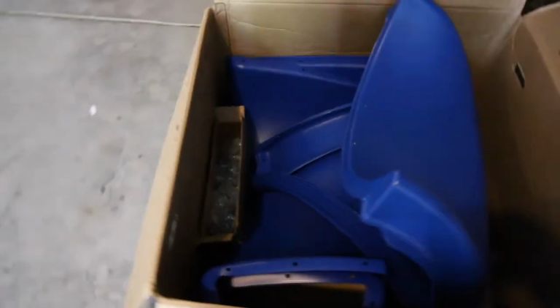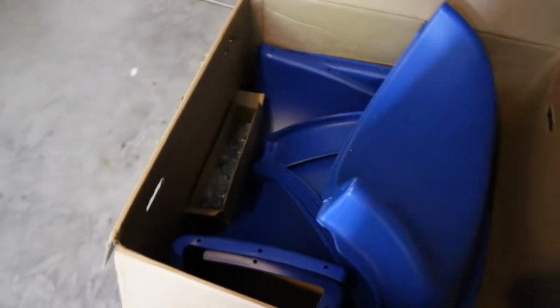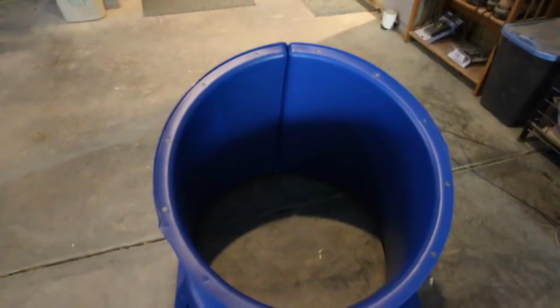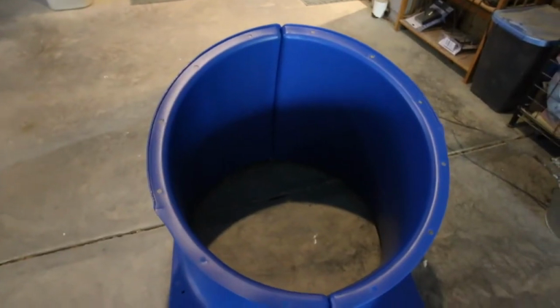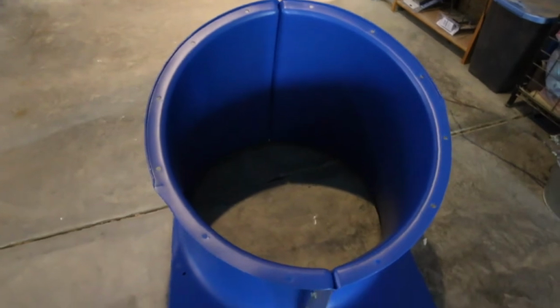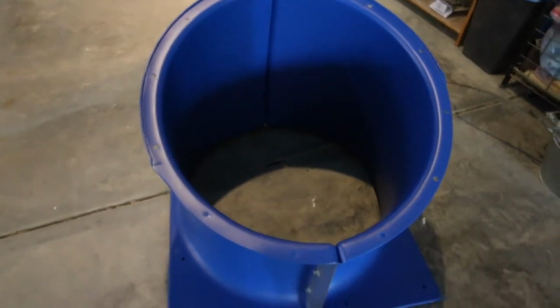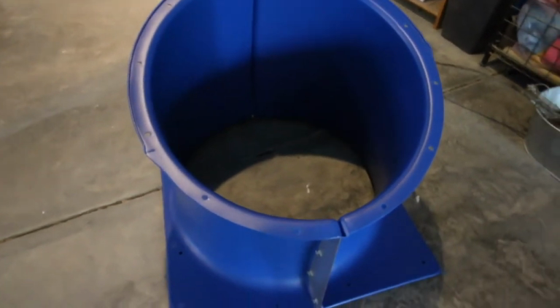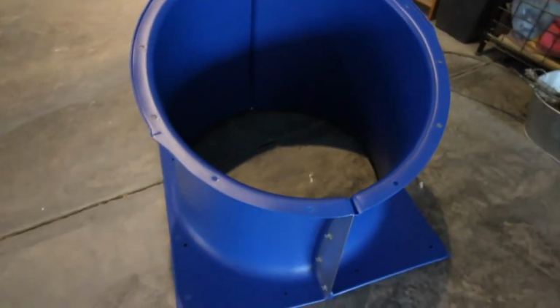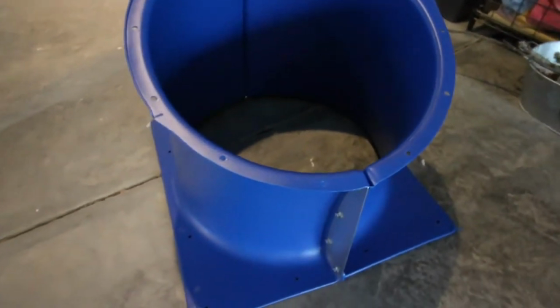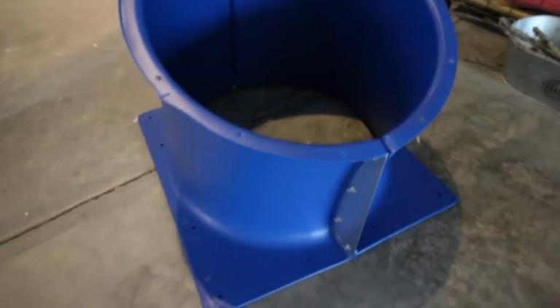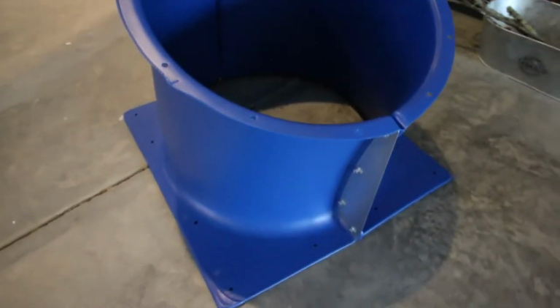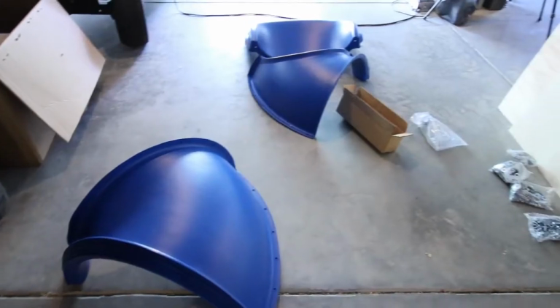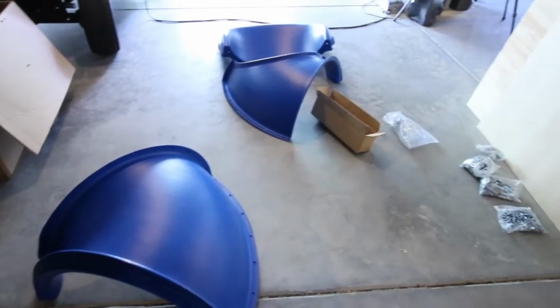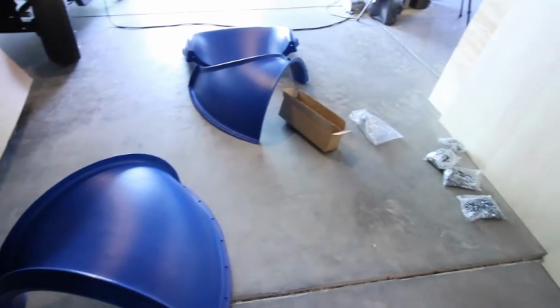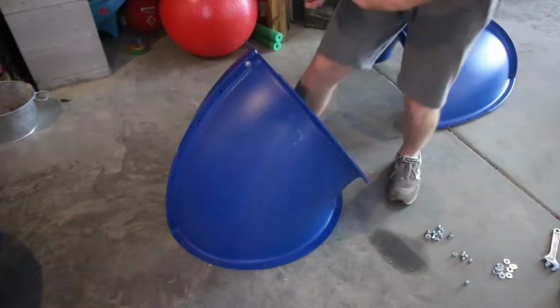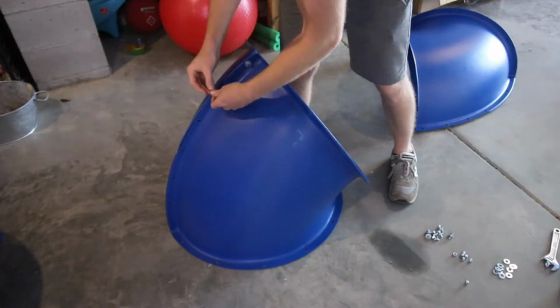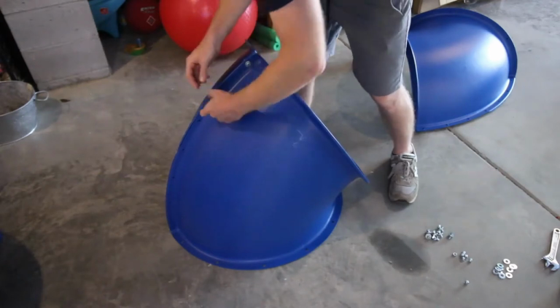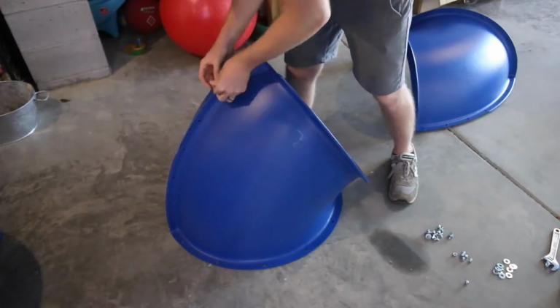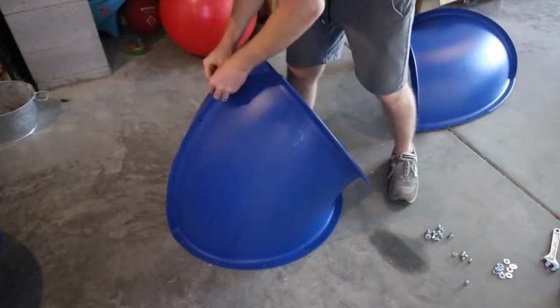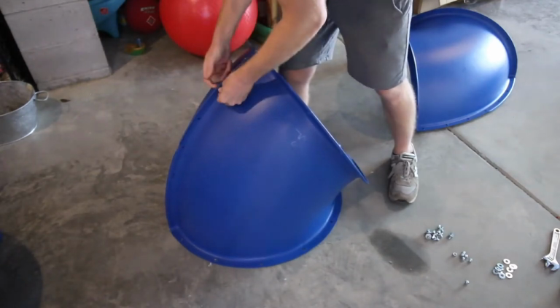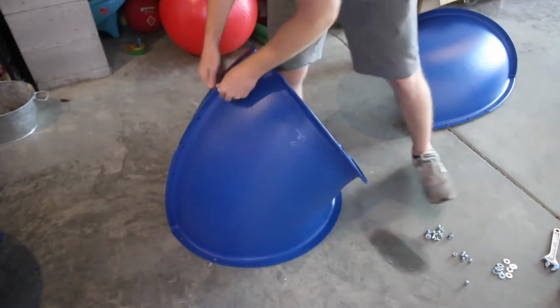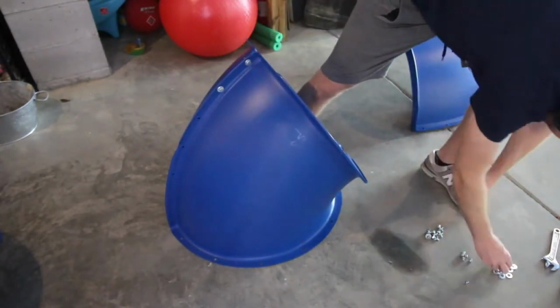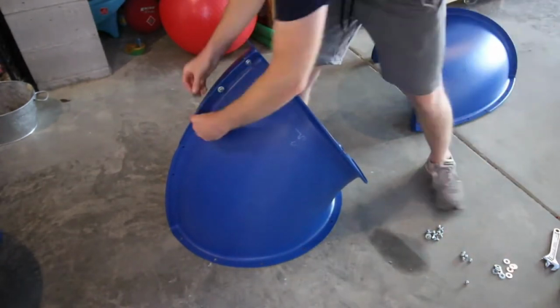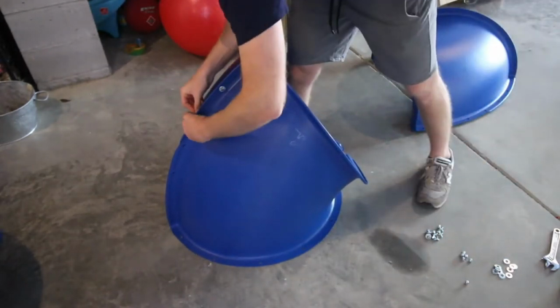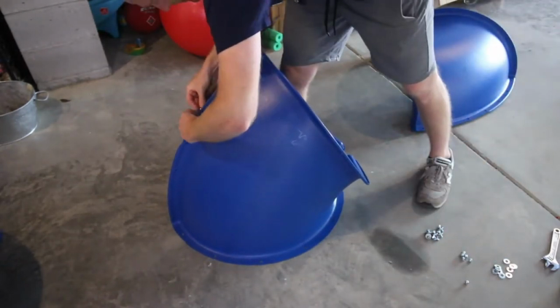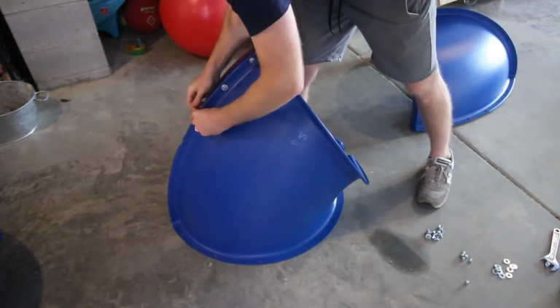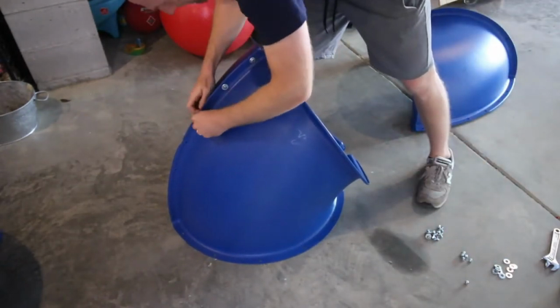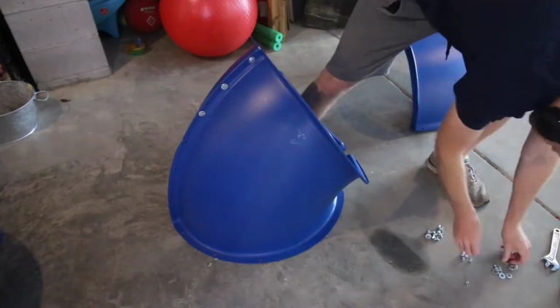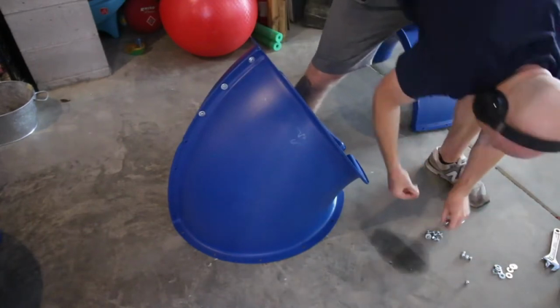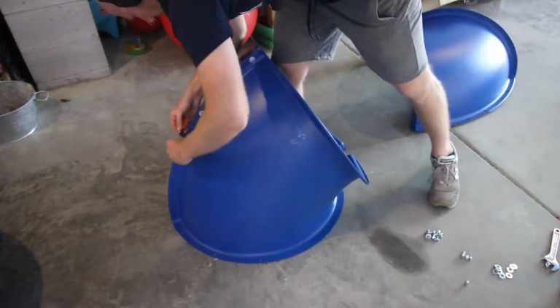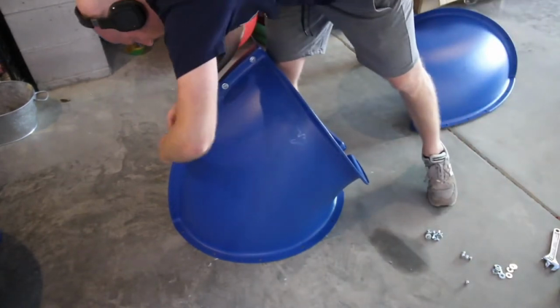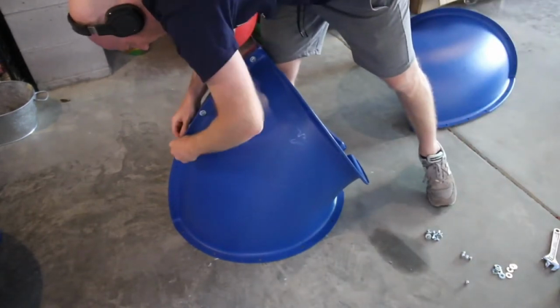We bought it from Home Depot and it came with a lot of parts, as you can see. Each of those gets together into one of these tube sections, and each of these tube sections is connected by a bolt, a couple of washers, and a nut.